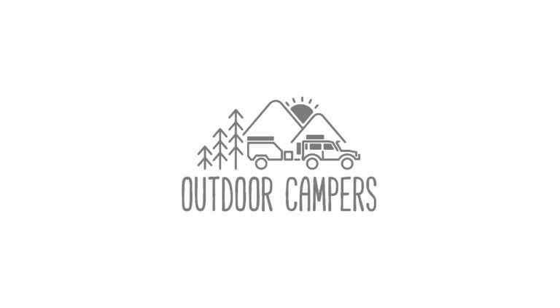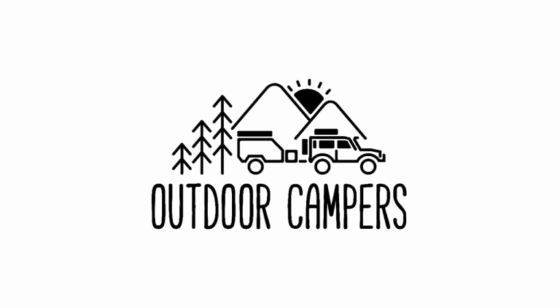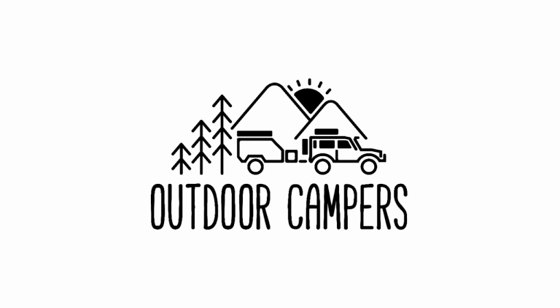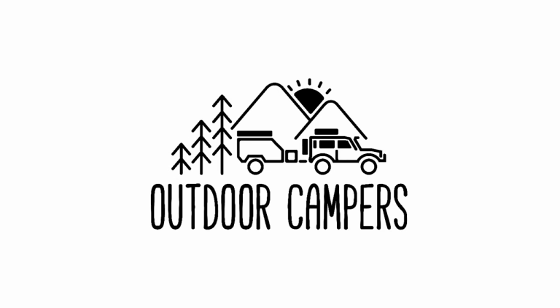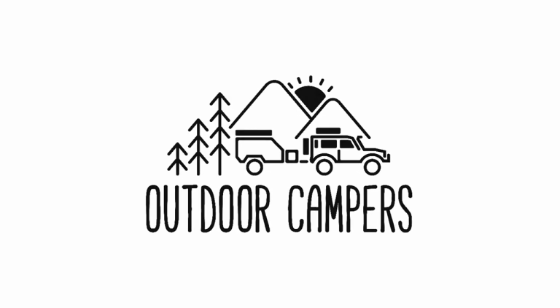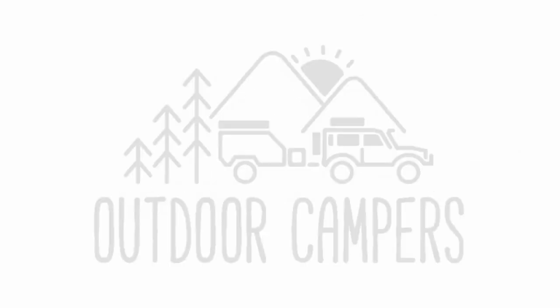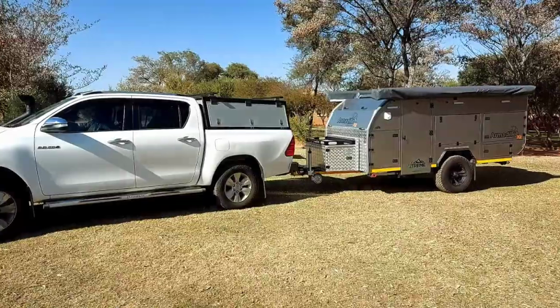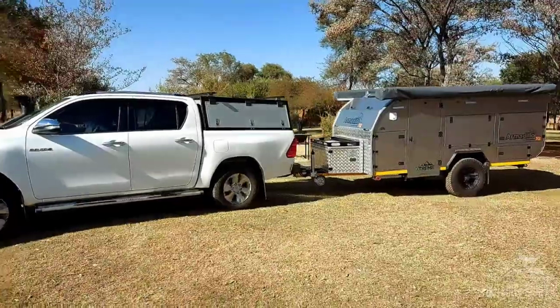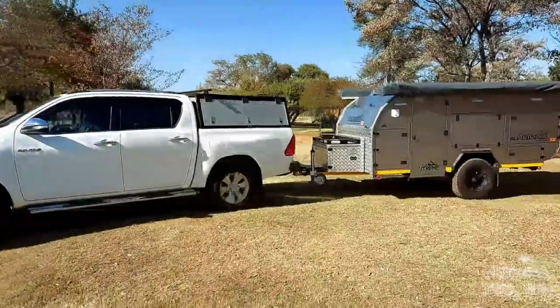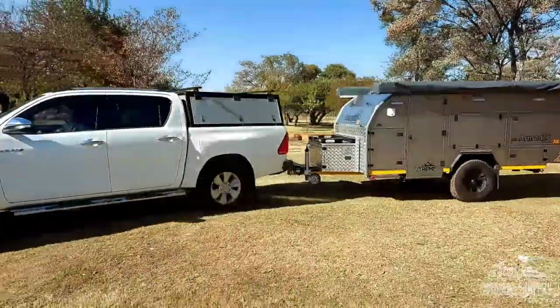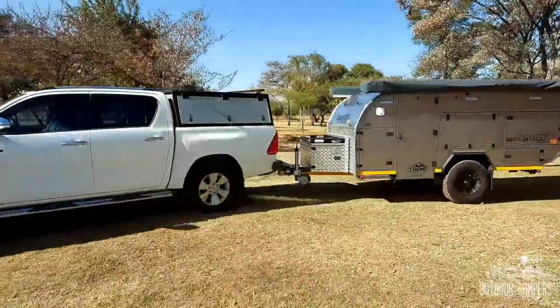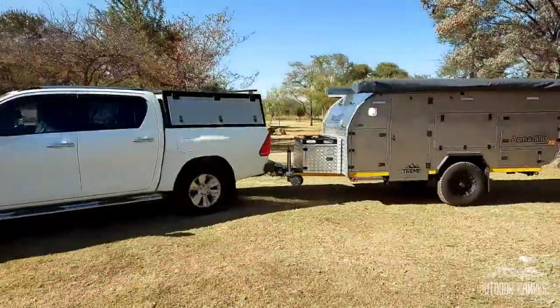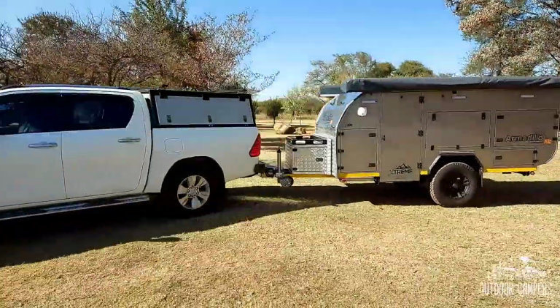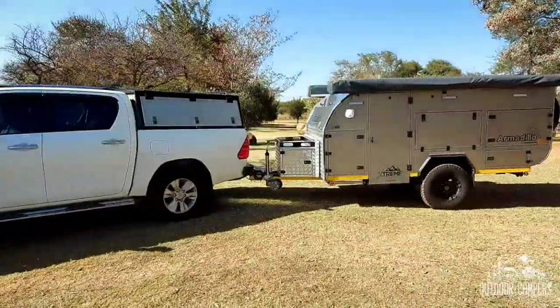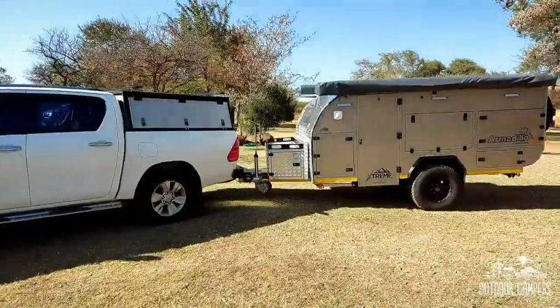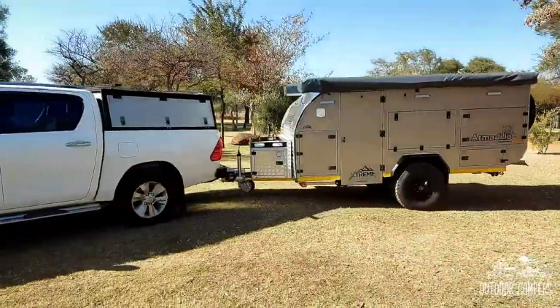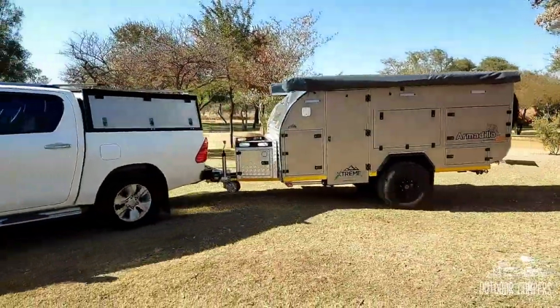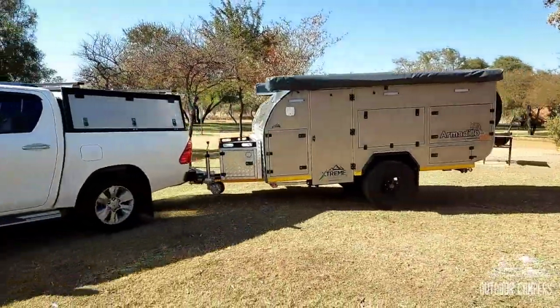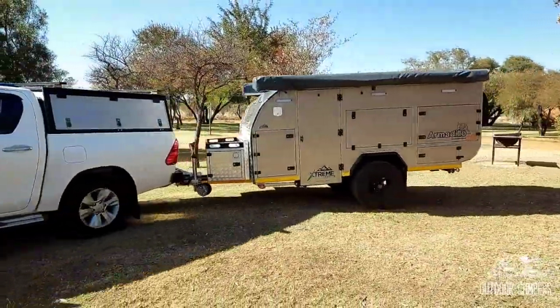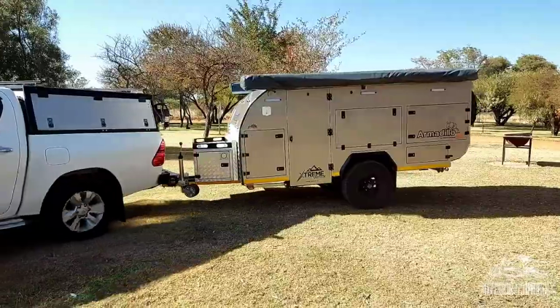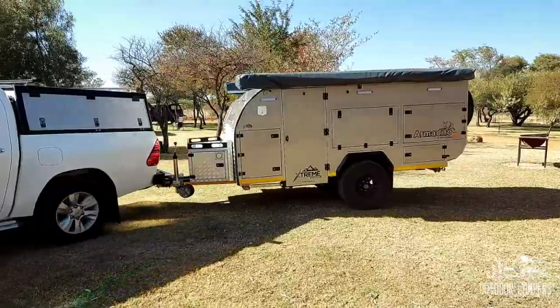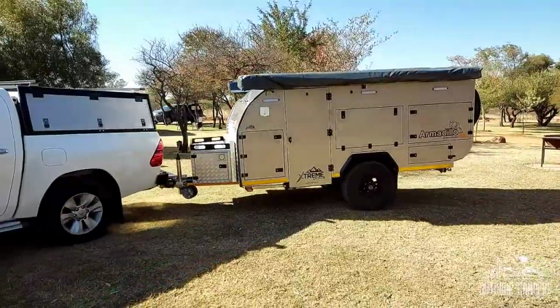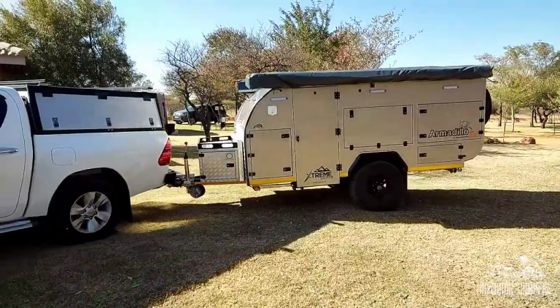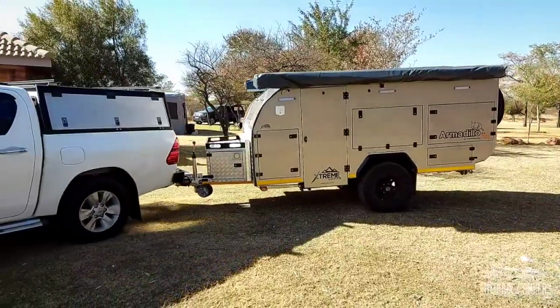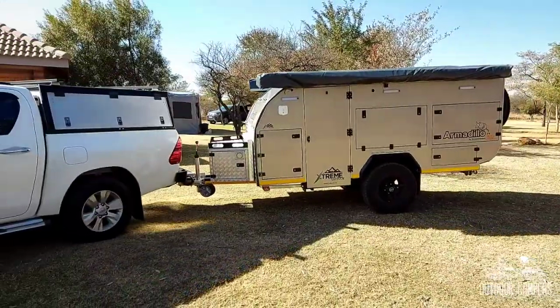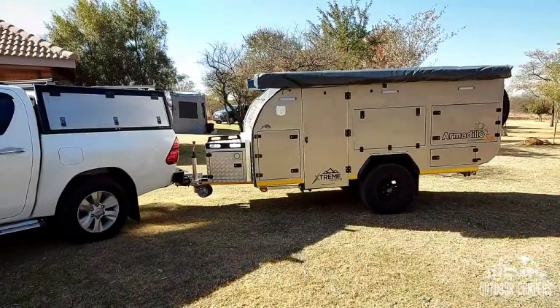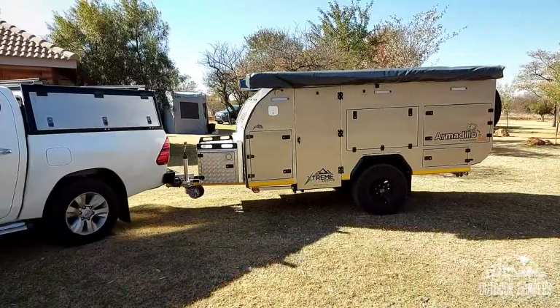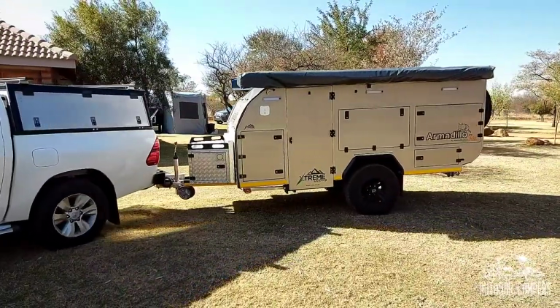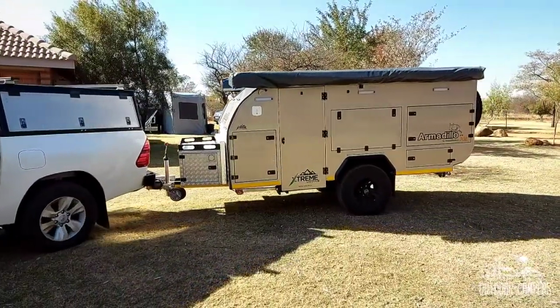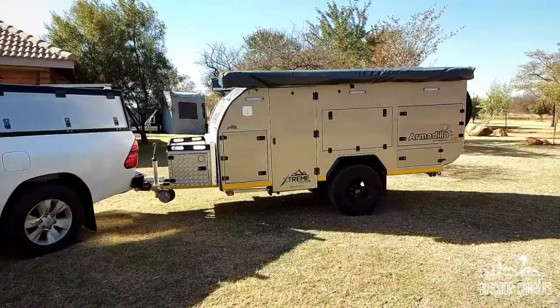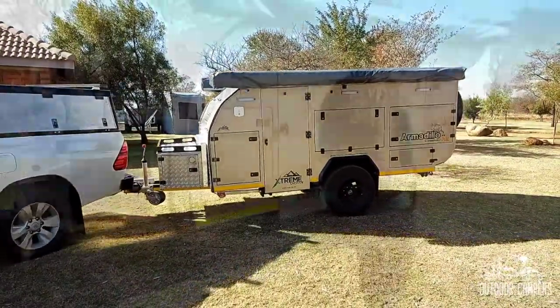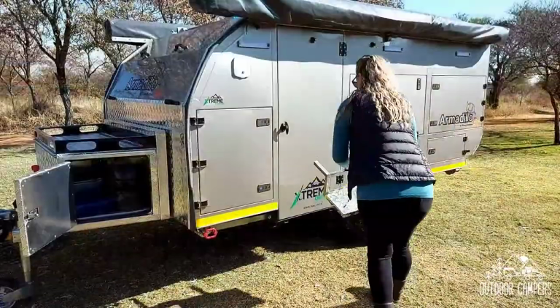Outdoor Campers presents the Armadillo XTR302. This off-road caravan is ideal for a bushwhacking breakaway.